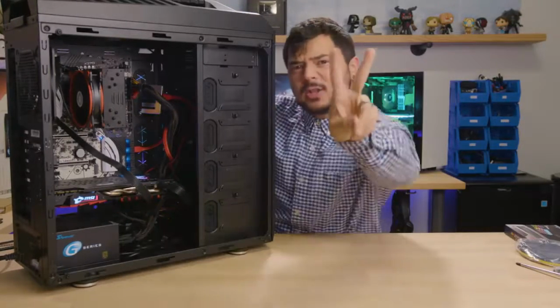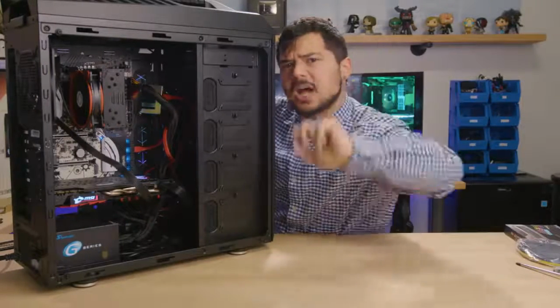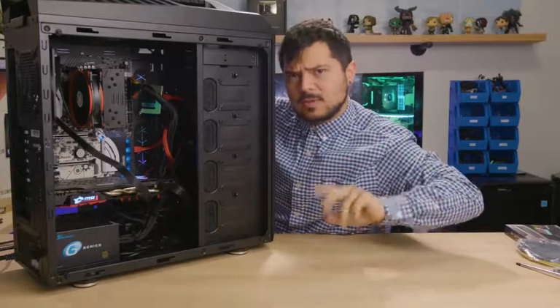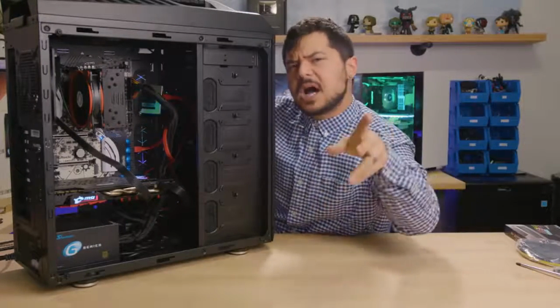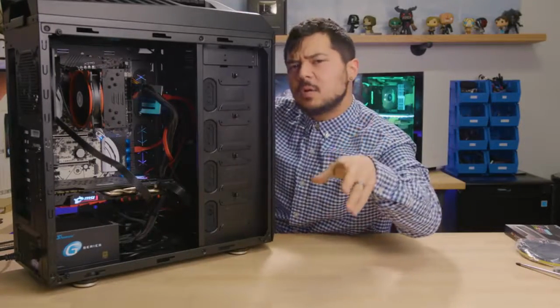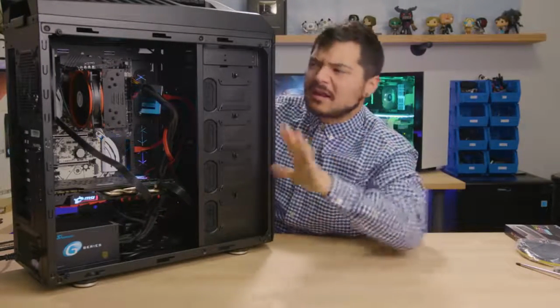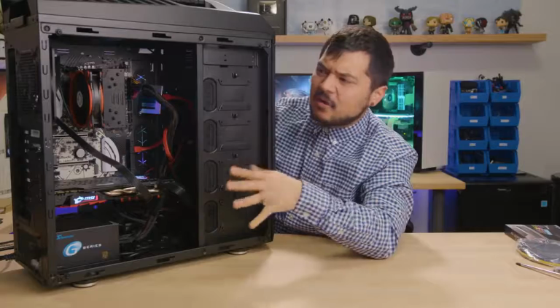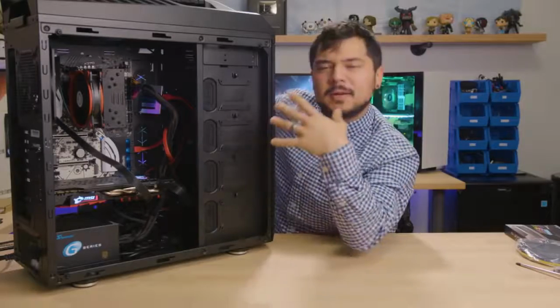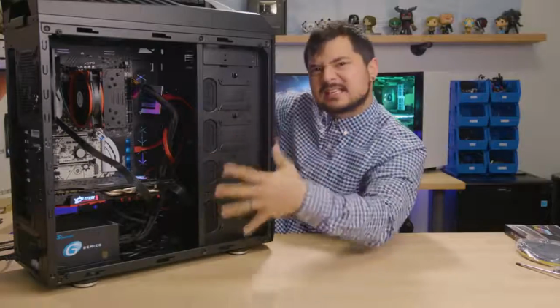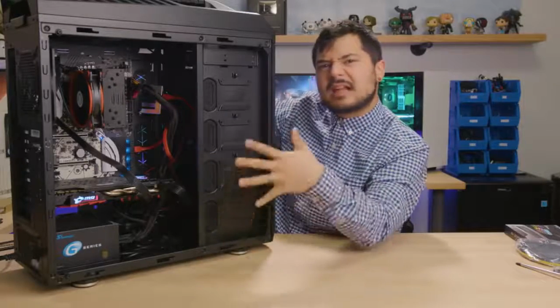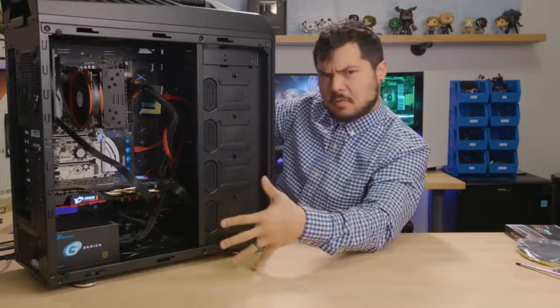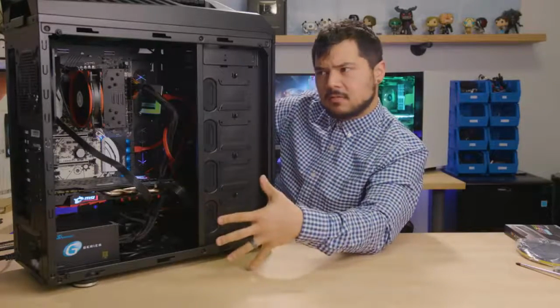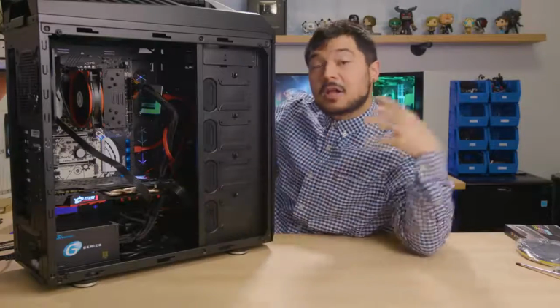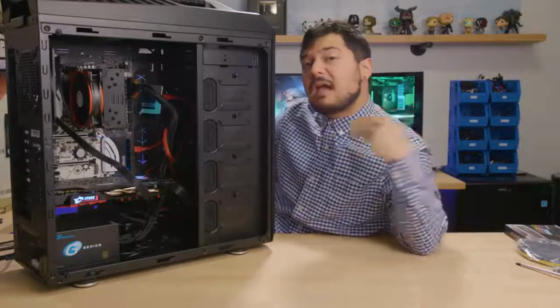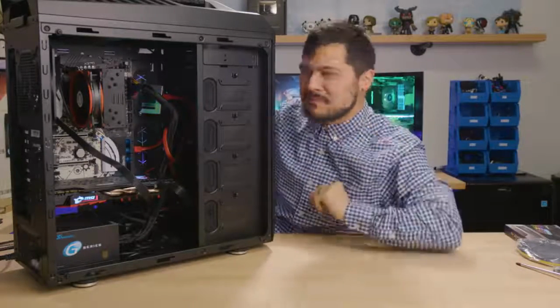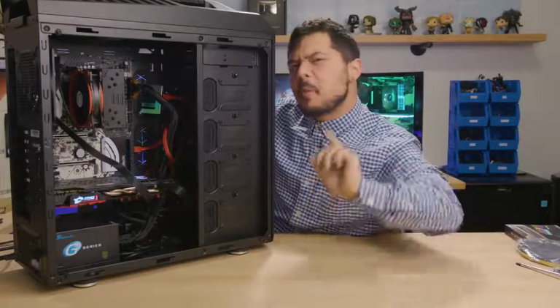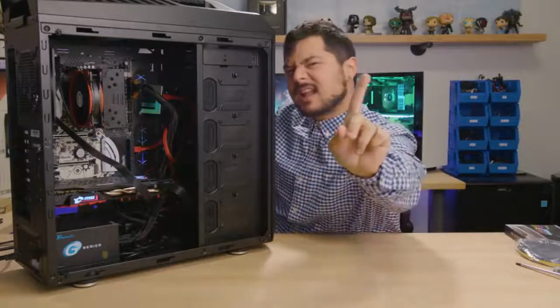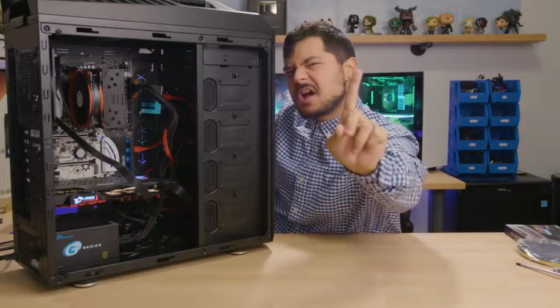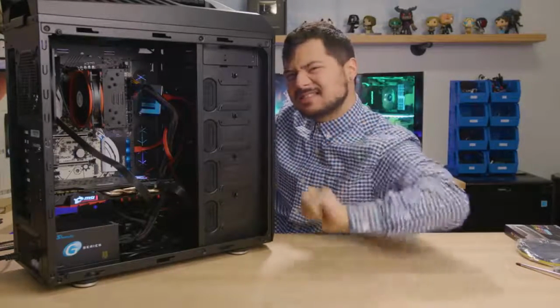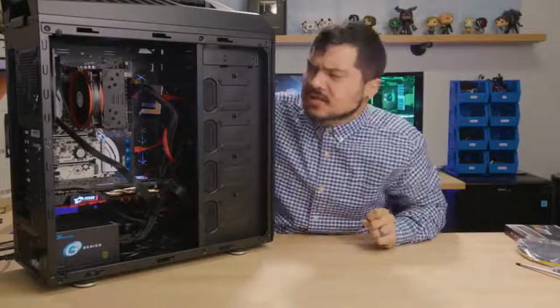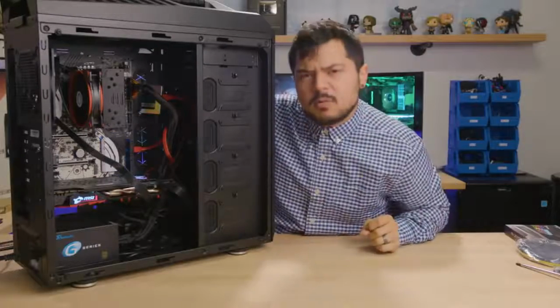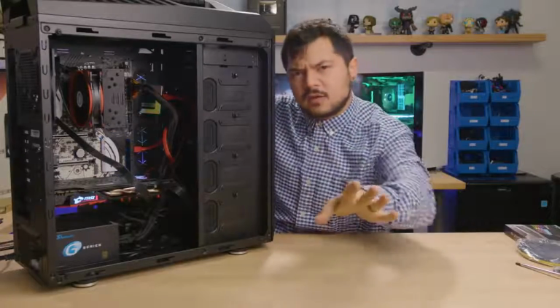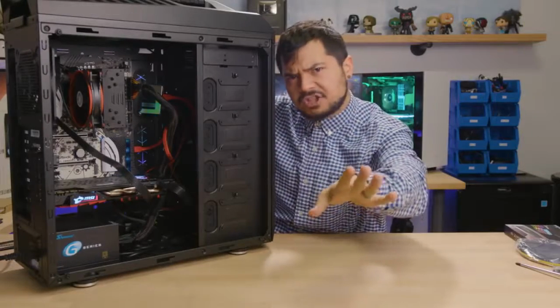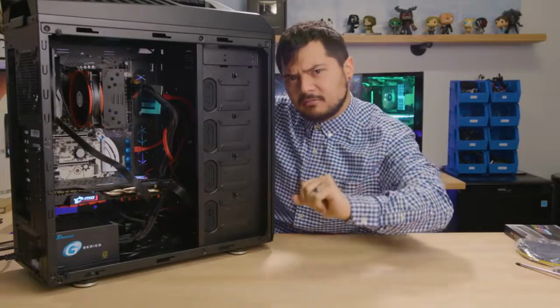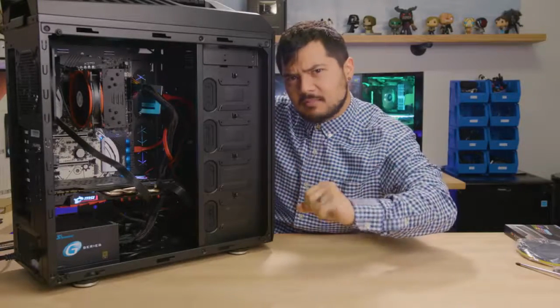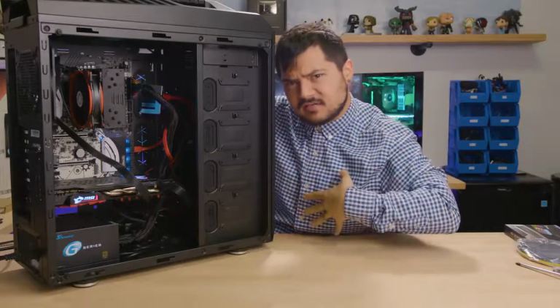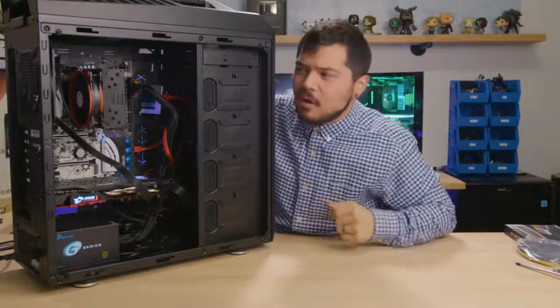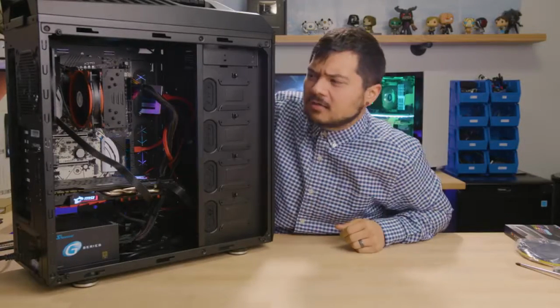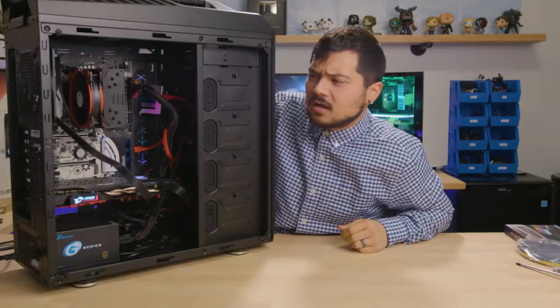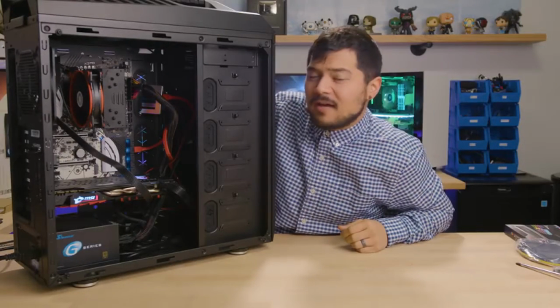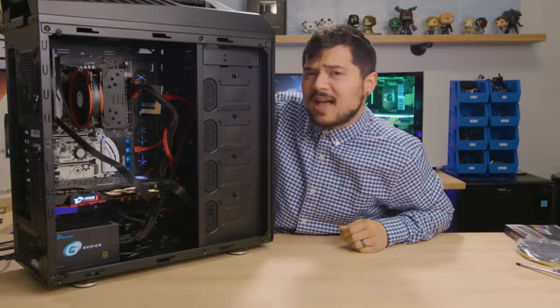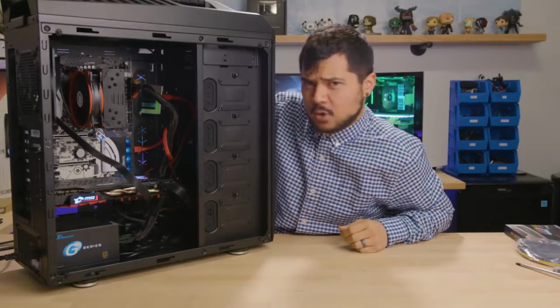We do a part two, where Kyle builds a system like this one and we compare. My number one — like a one-time suit. Thank you for watching my first video, and you have a good day.